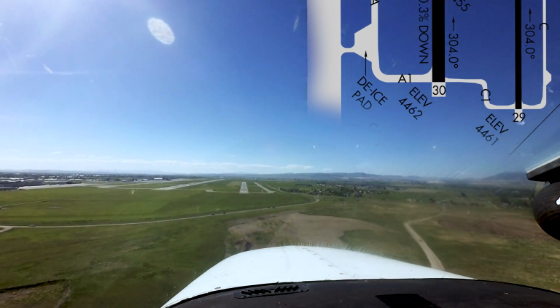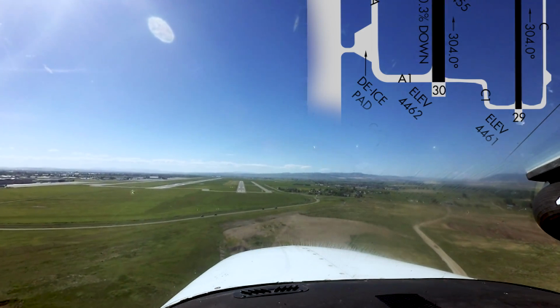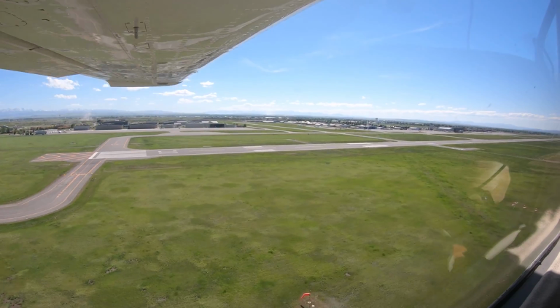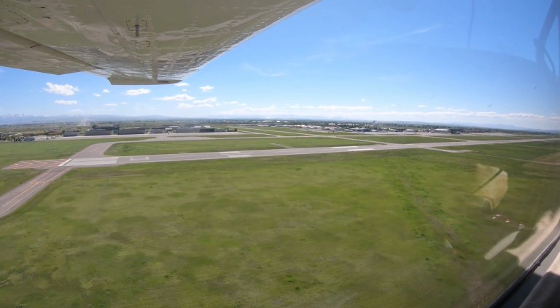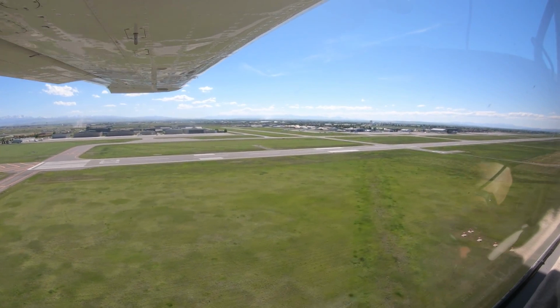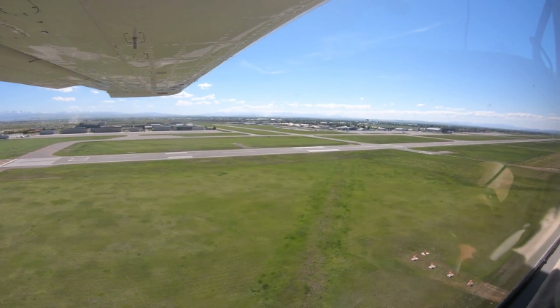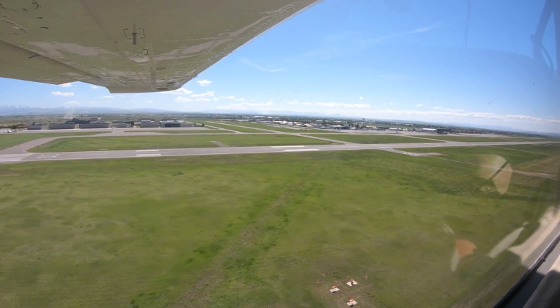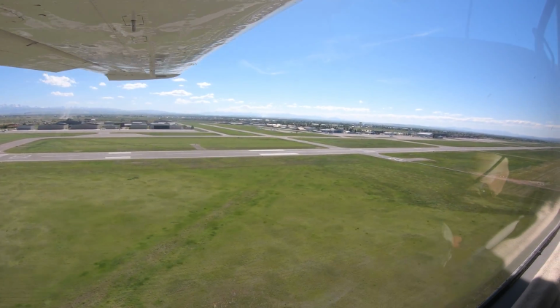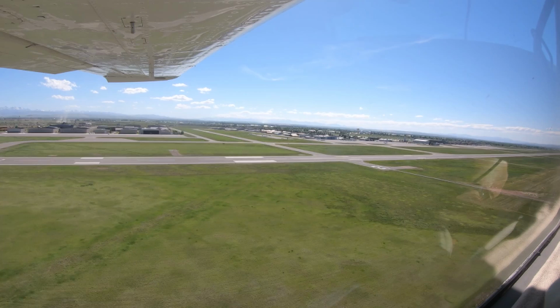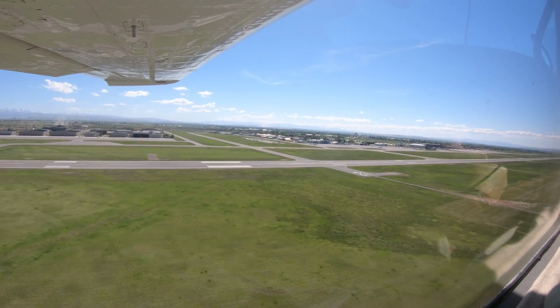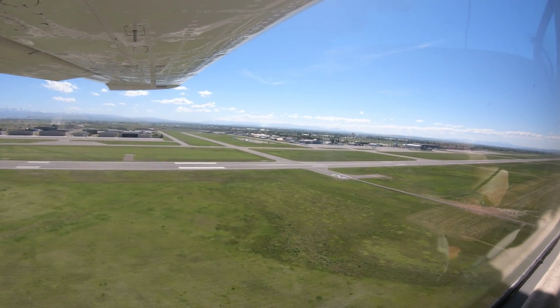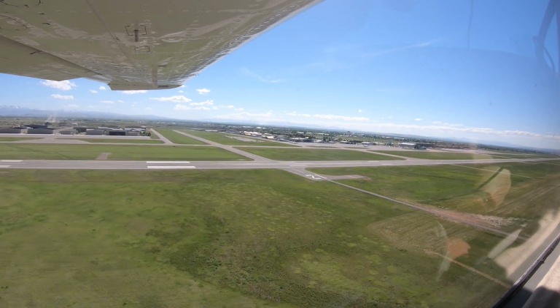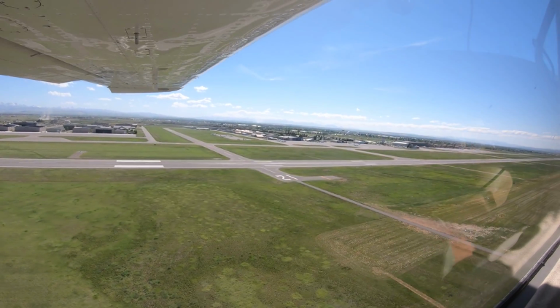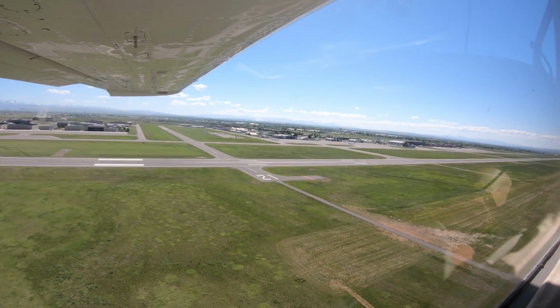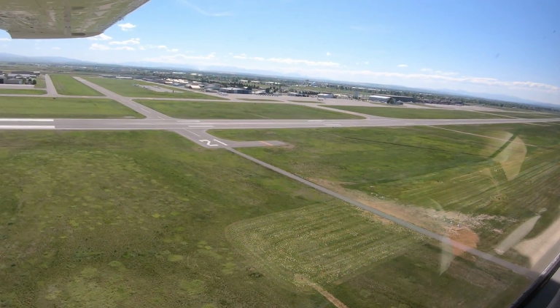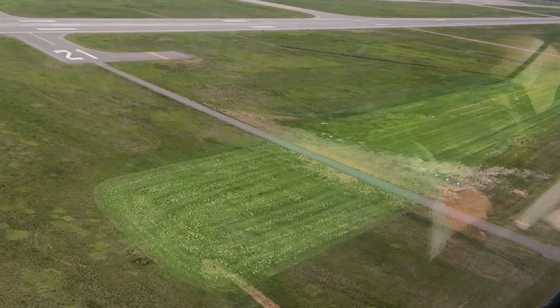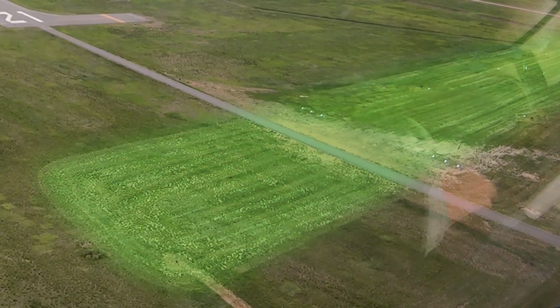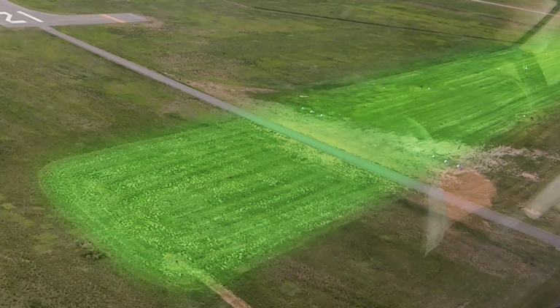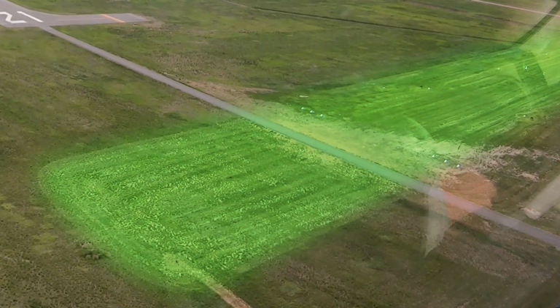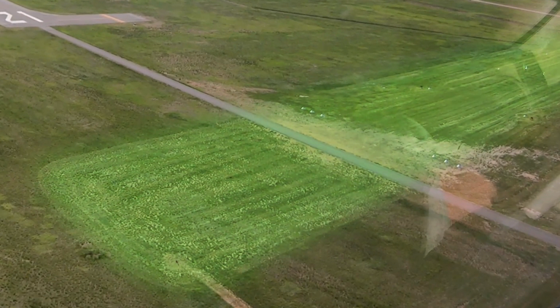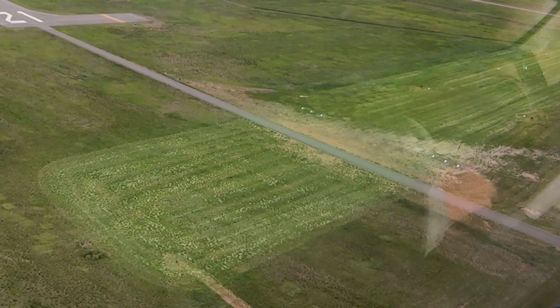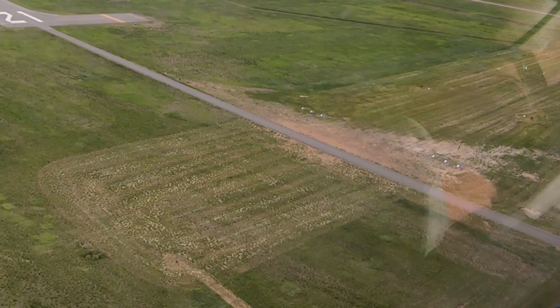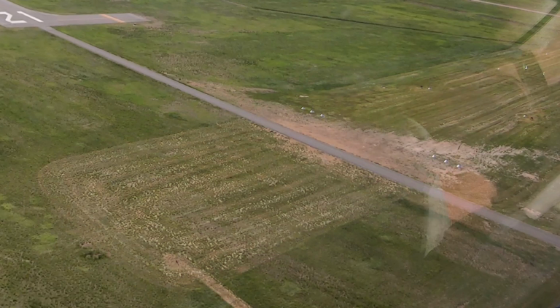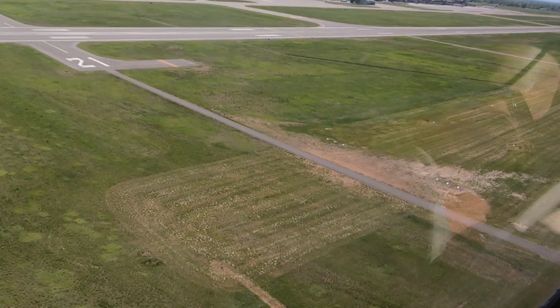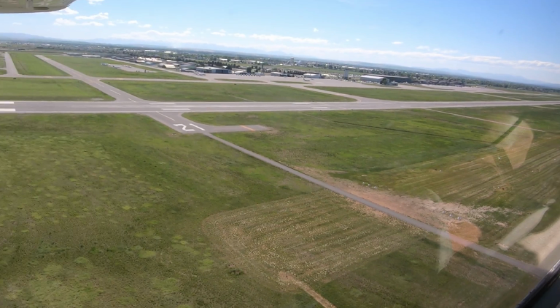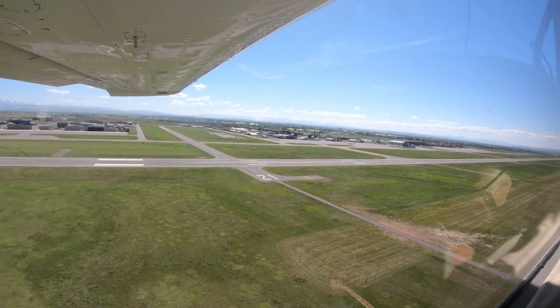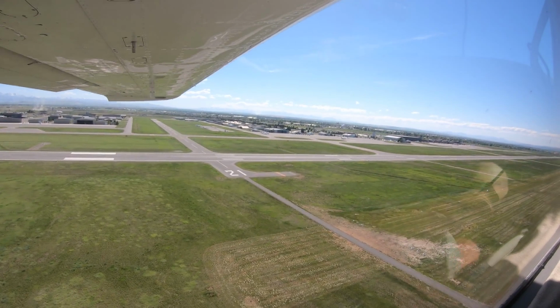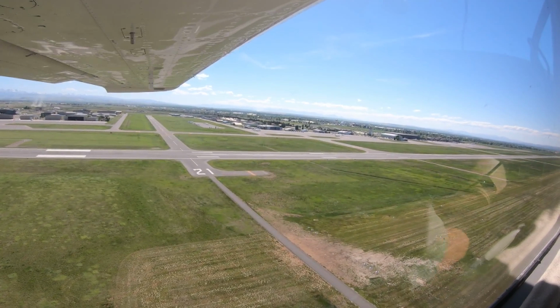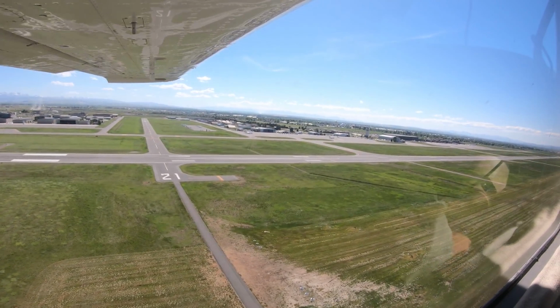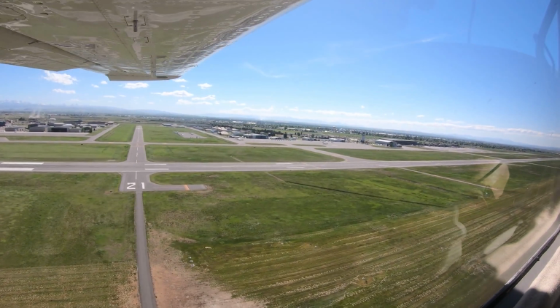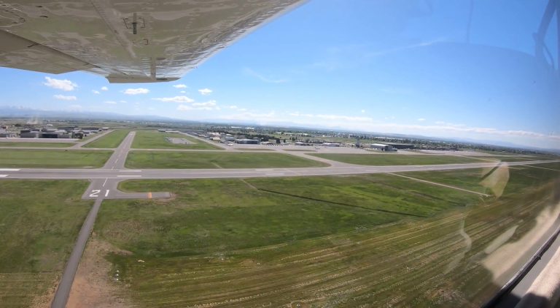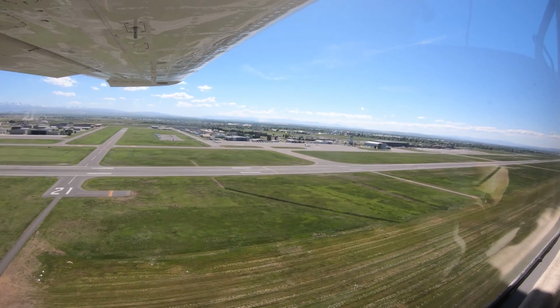Located in between these two runways is the turf runway, 11G/29G. Runway boundaries are marked with white markers, and it is not centered between the two parallels but is closer to runway 11/29.